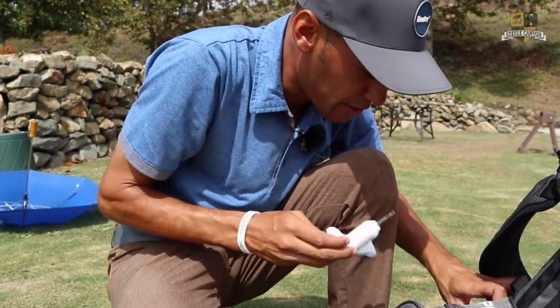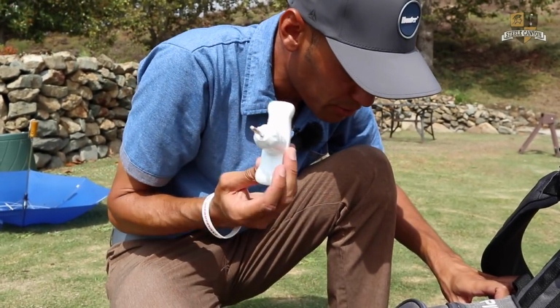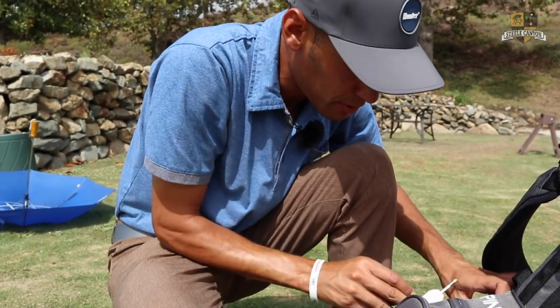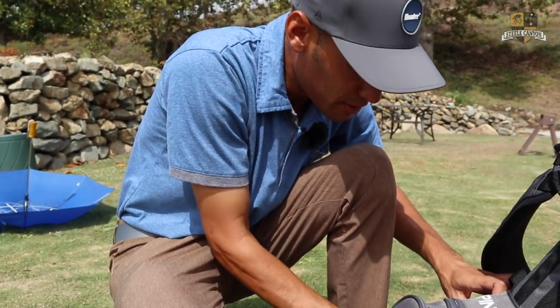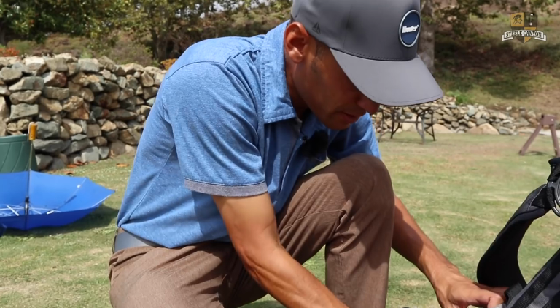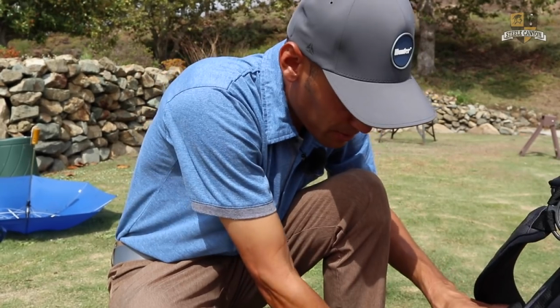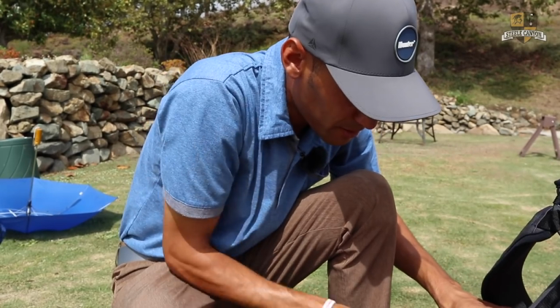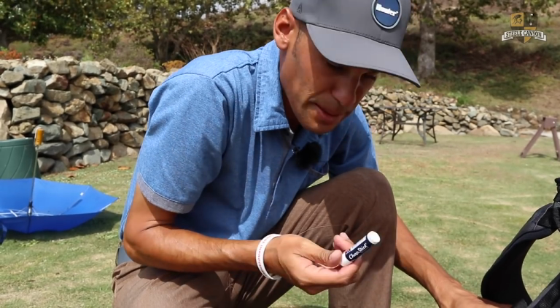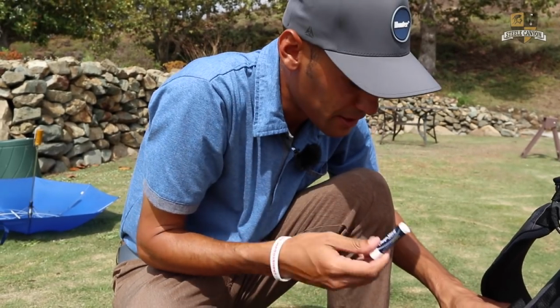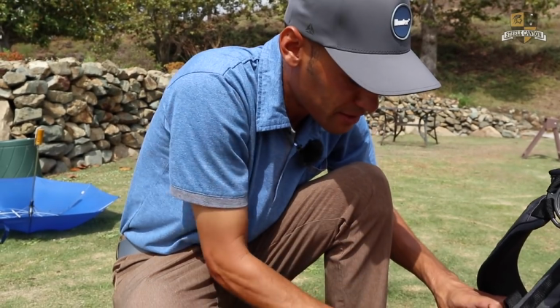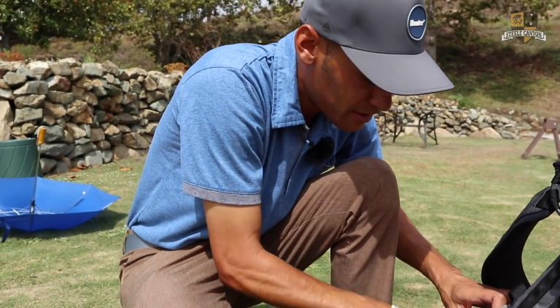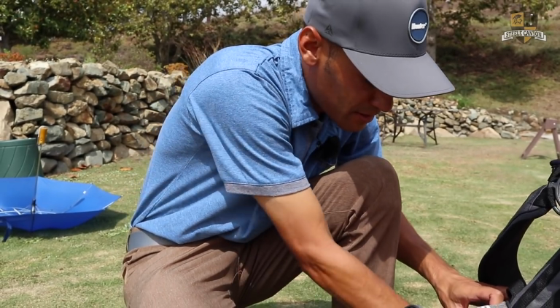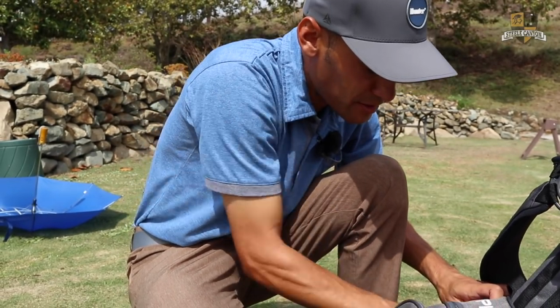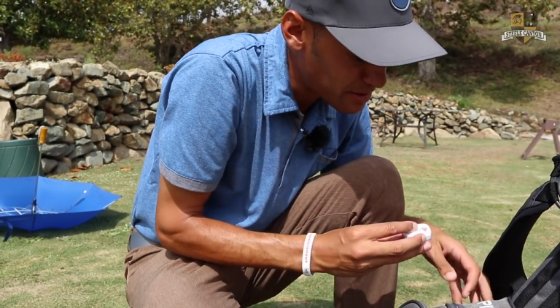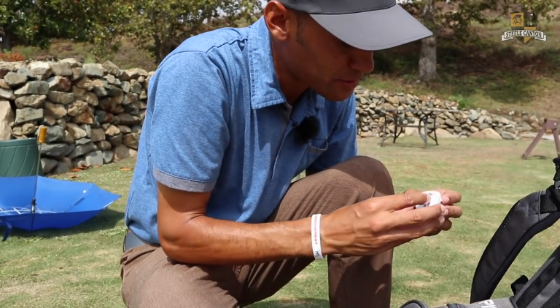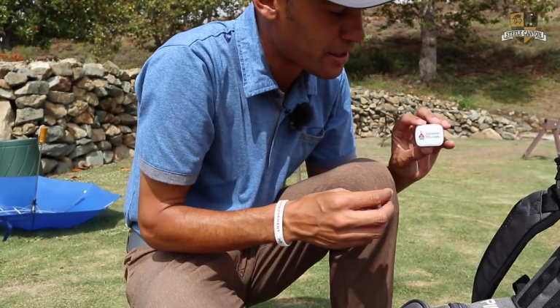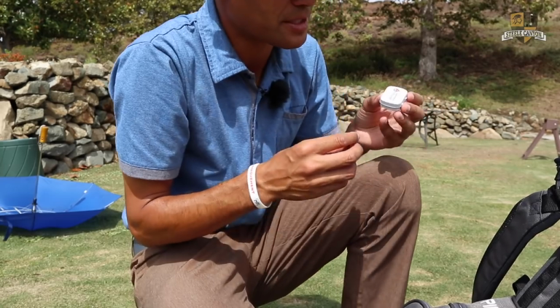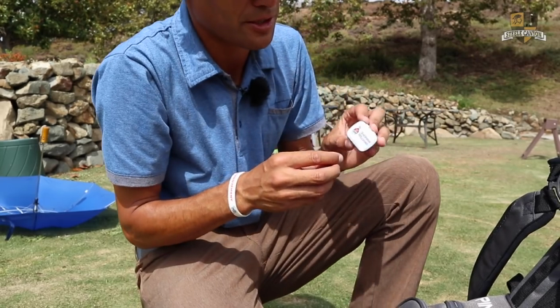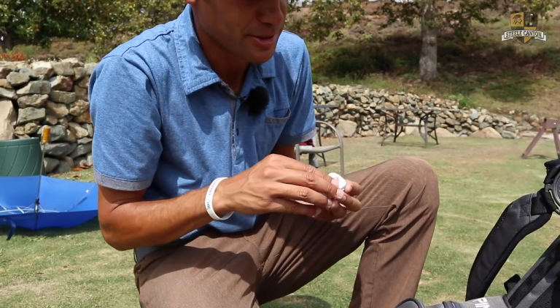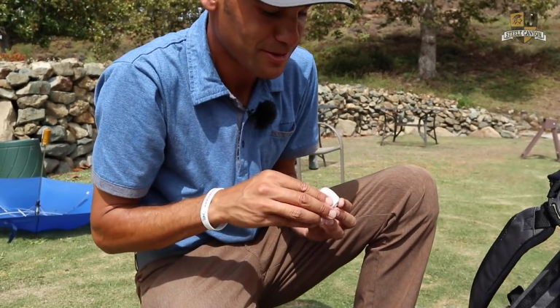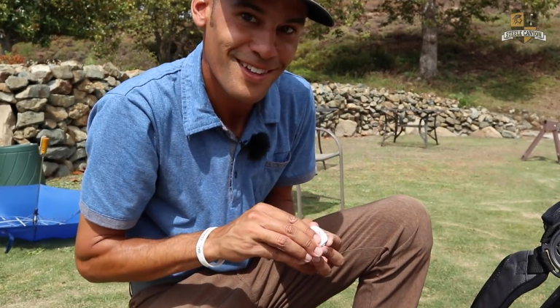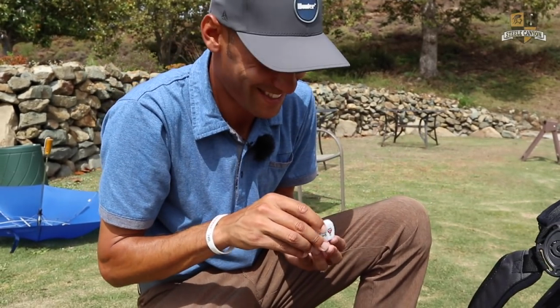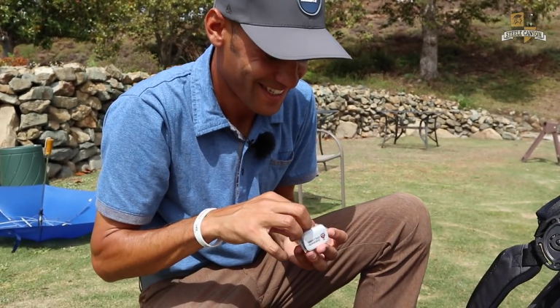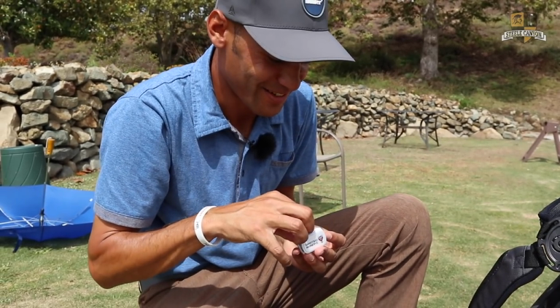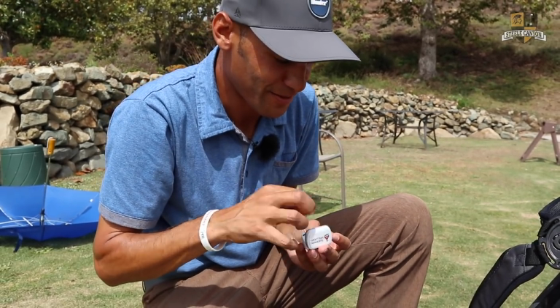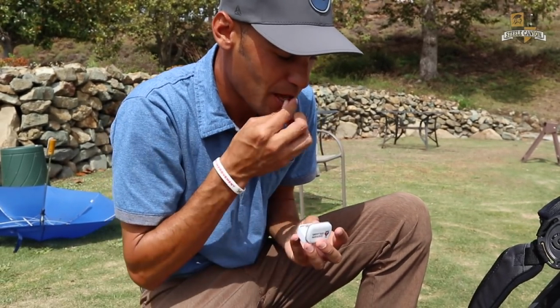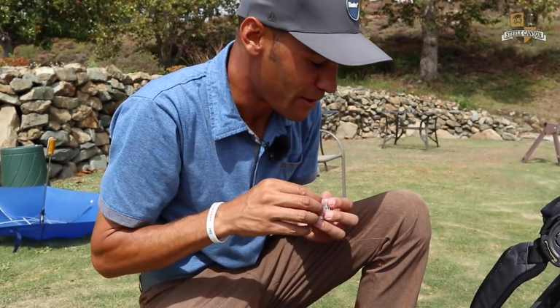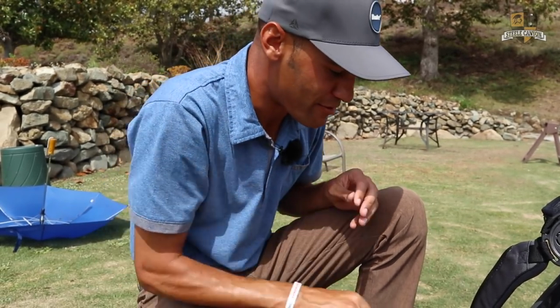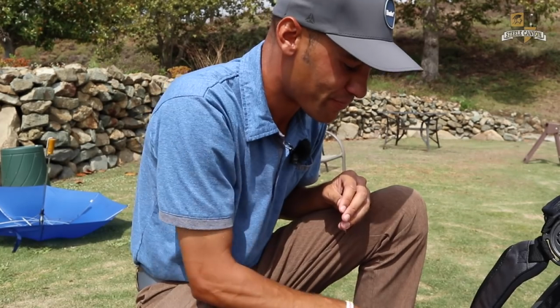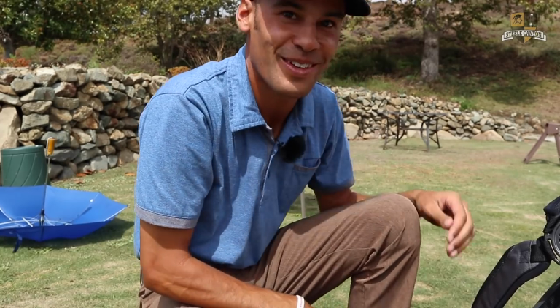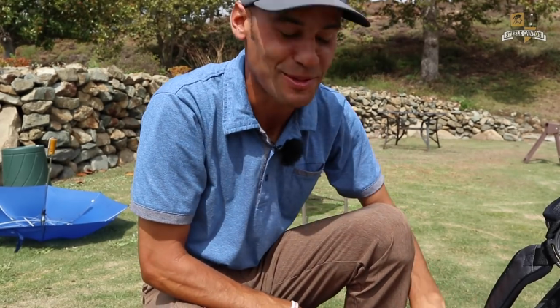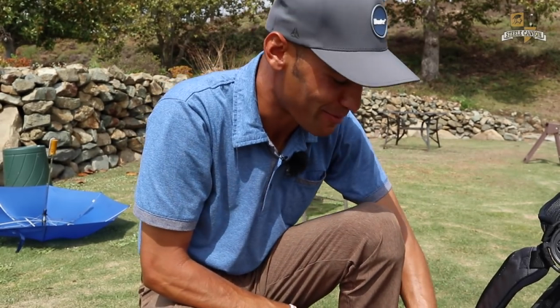Got my TaylorMade tool. Got some chapstick. And I actually have mints in here for some reason — I got this from like some charity golfers, in case you see some women. You know, they love mints more than they like me.